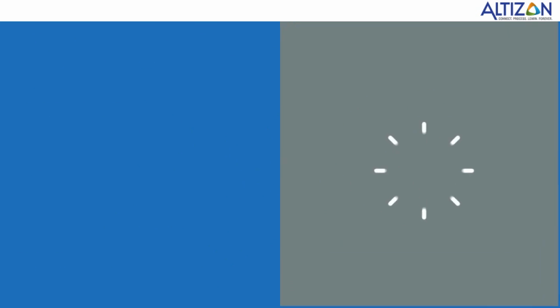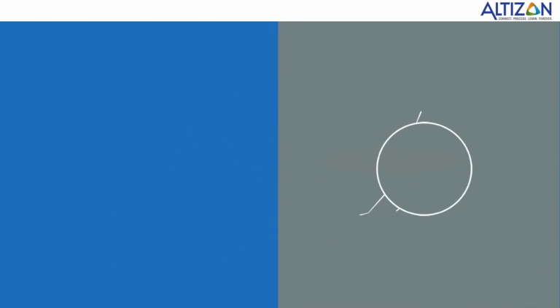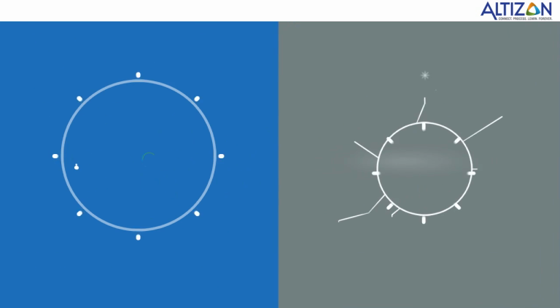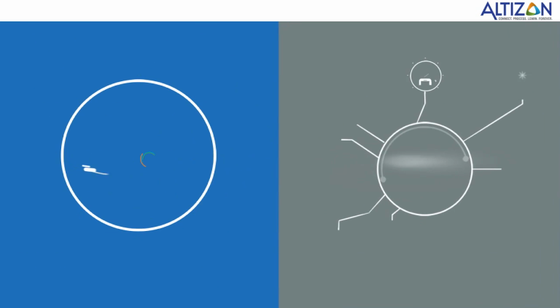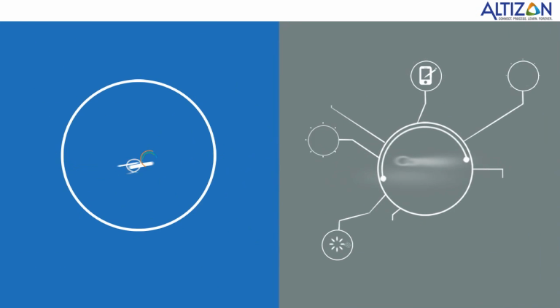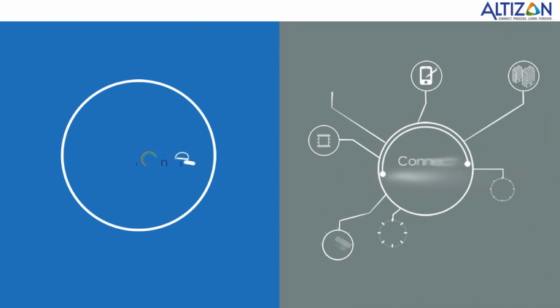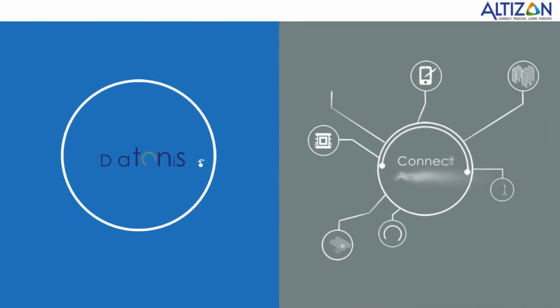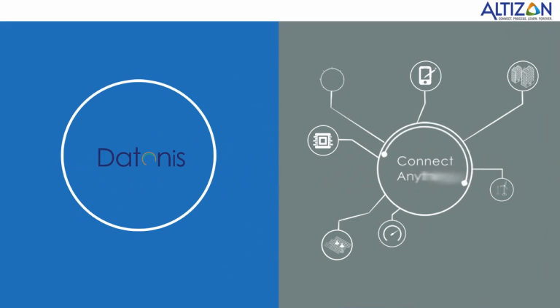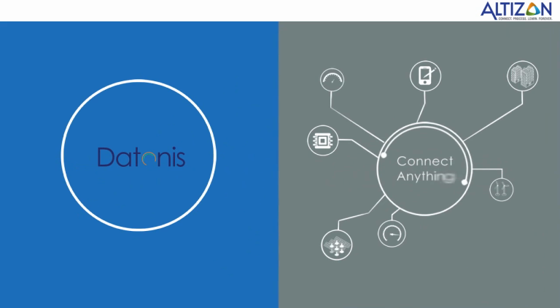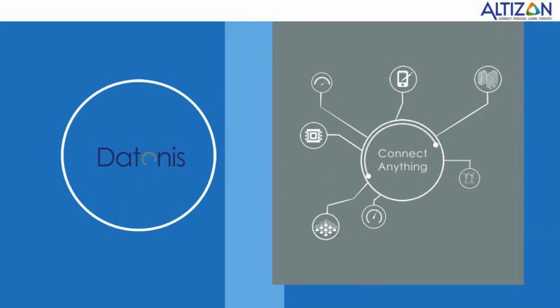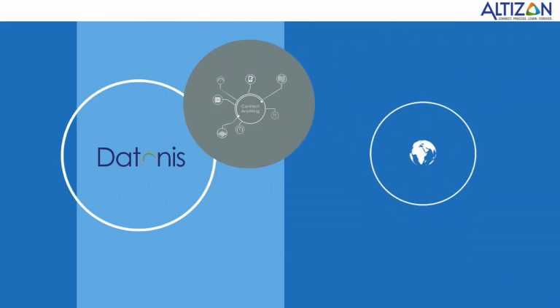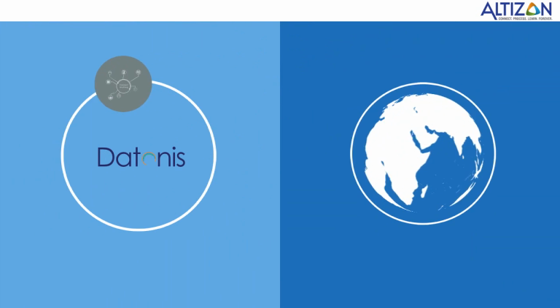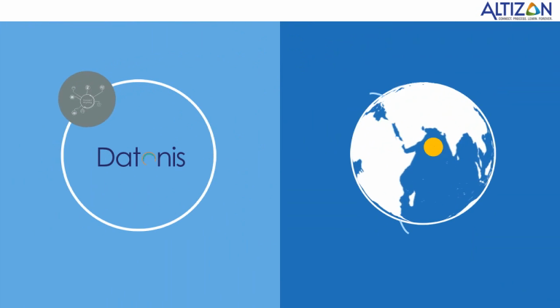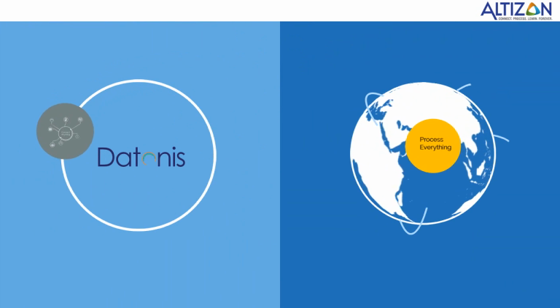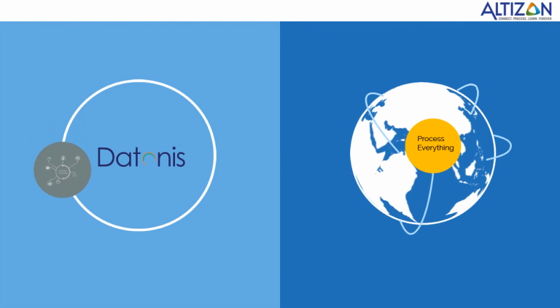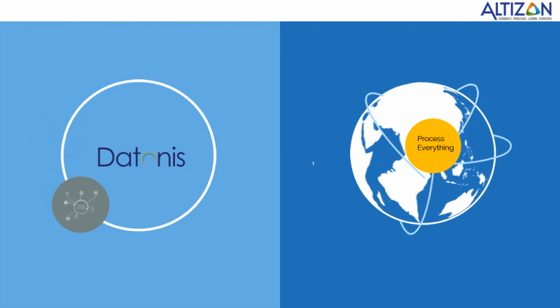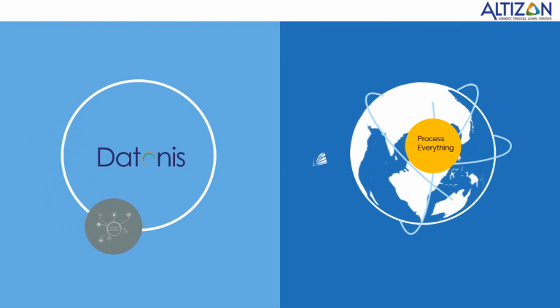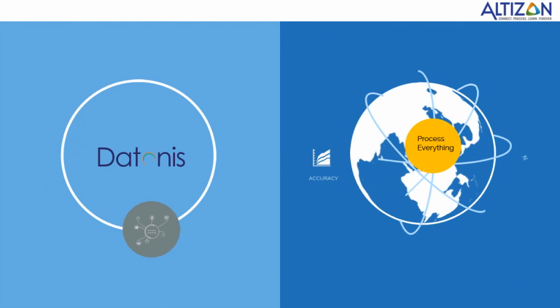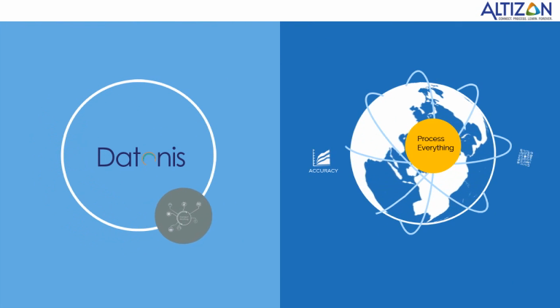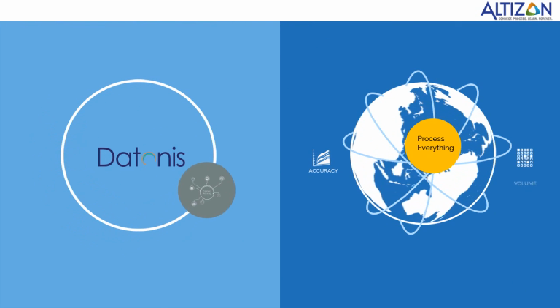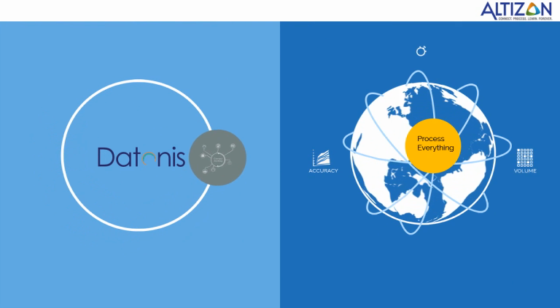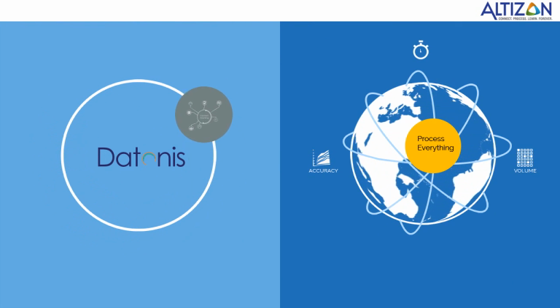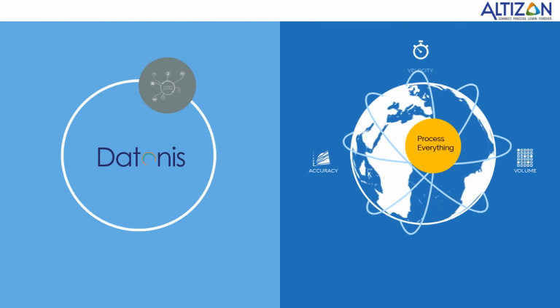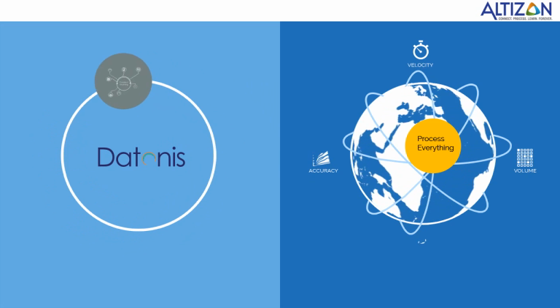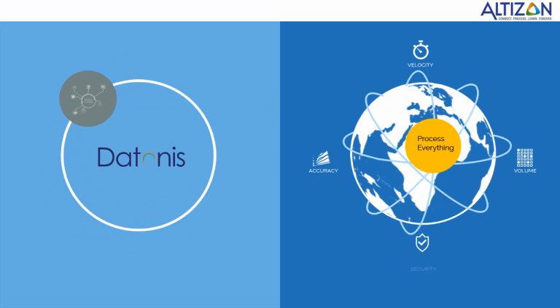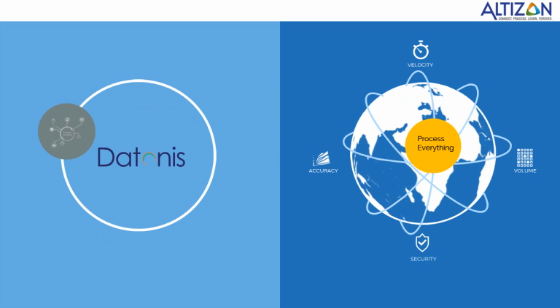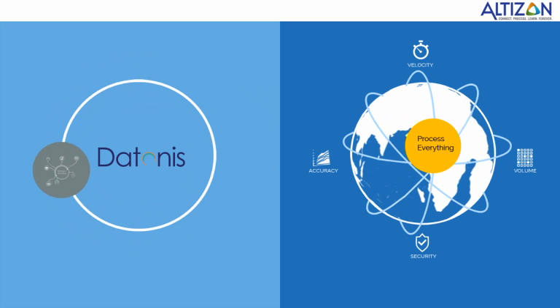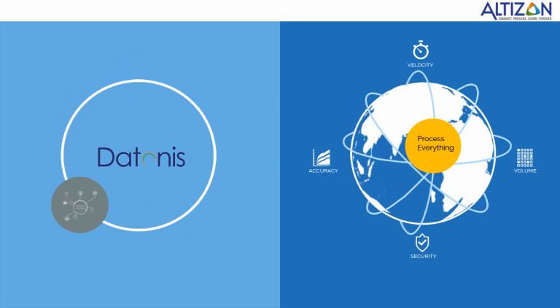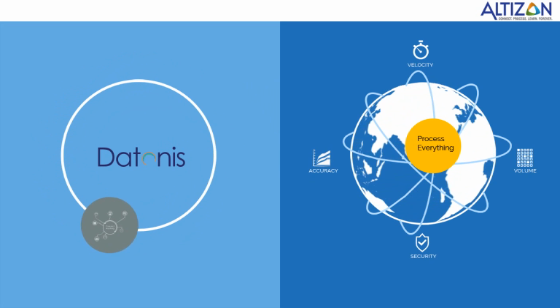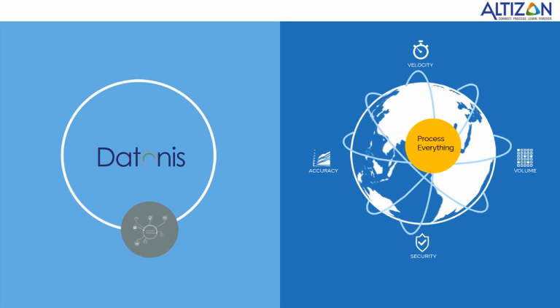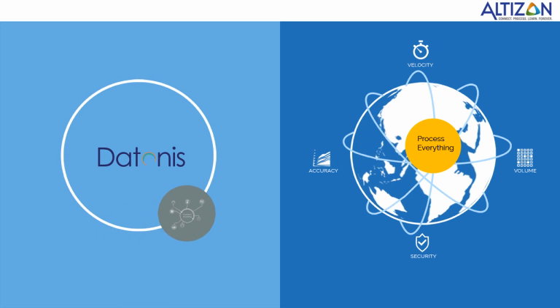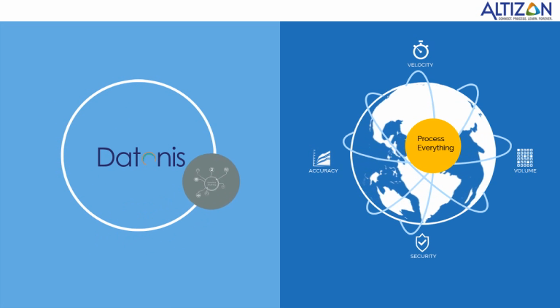One, we help you build your smart connected device. Two, our cloud-based big data platform can manage and control millions of connected devices. Let us manage your scale-up.